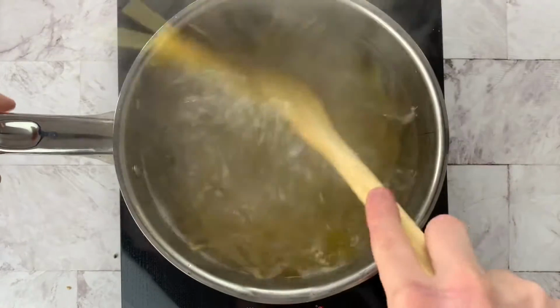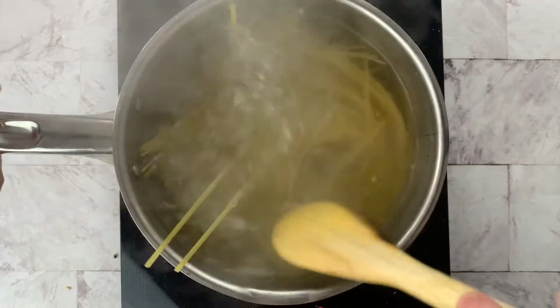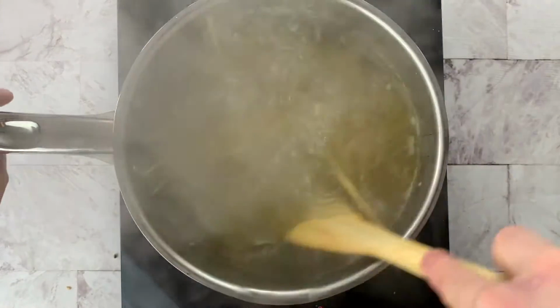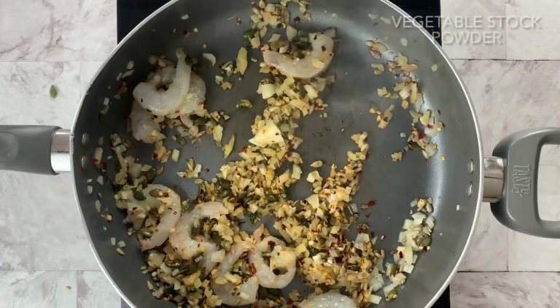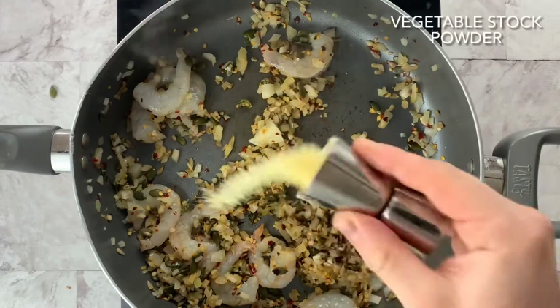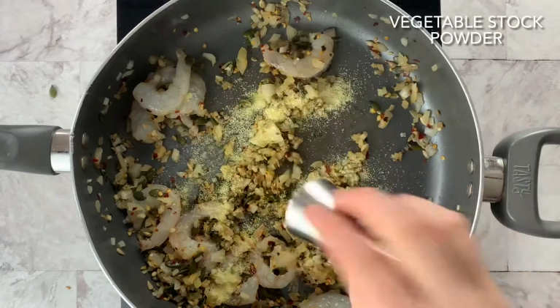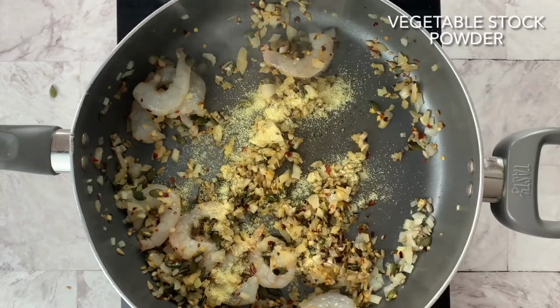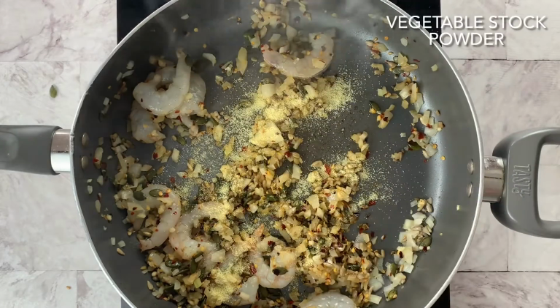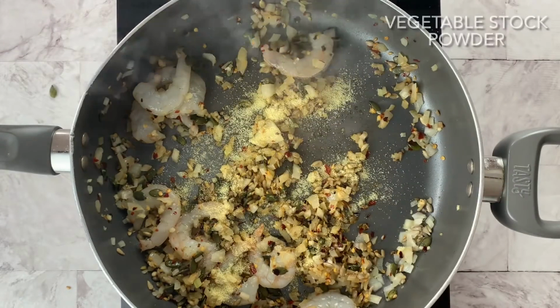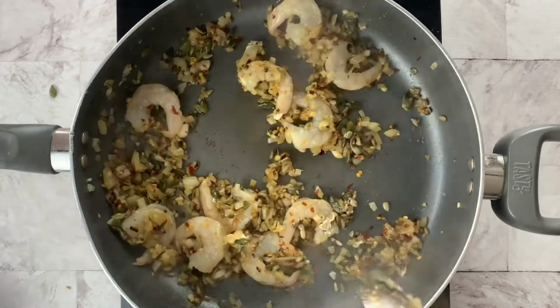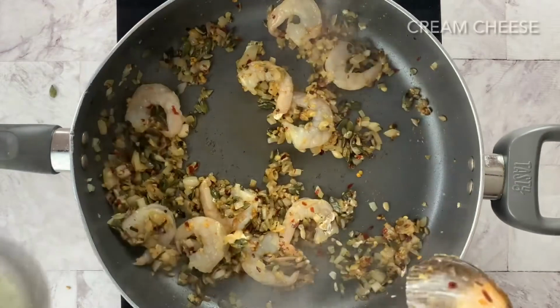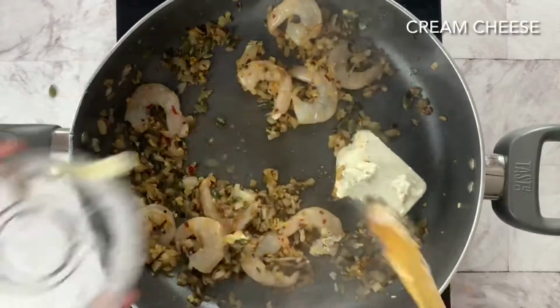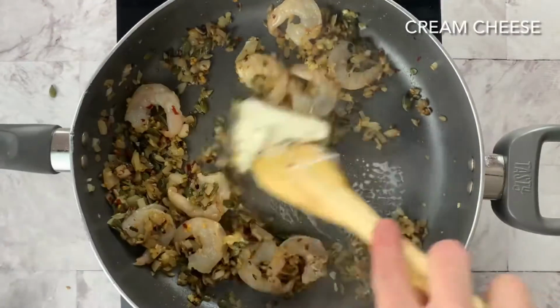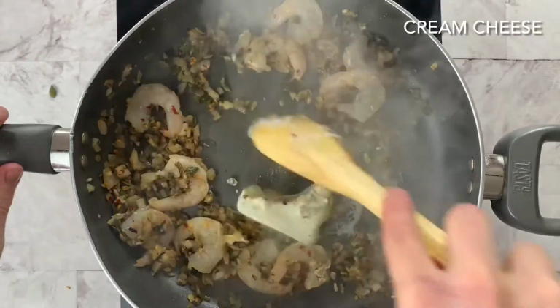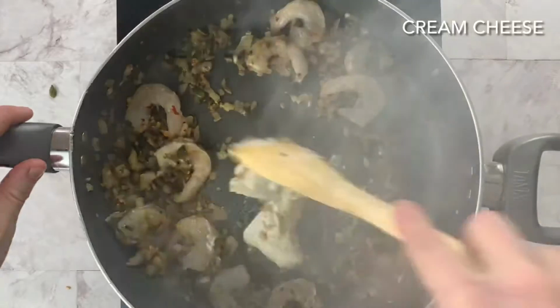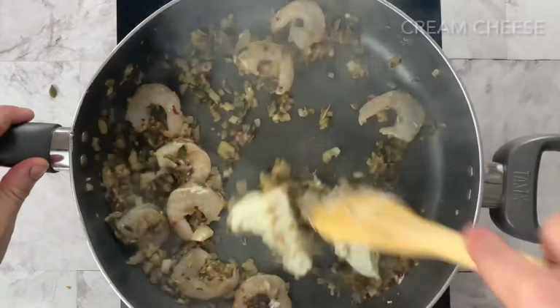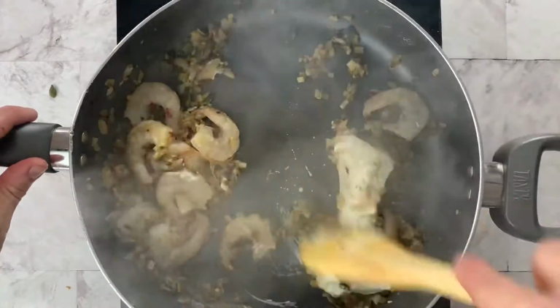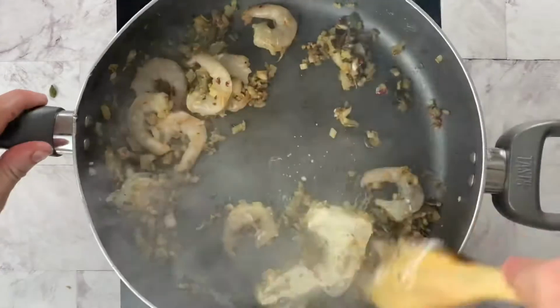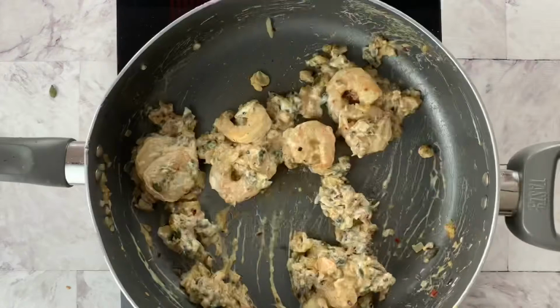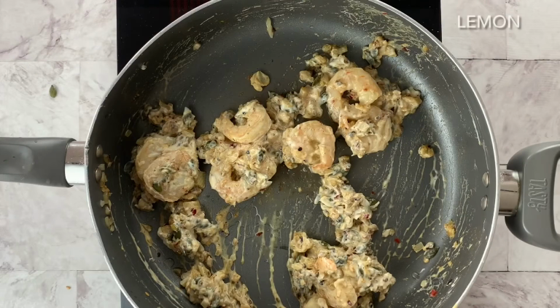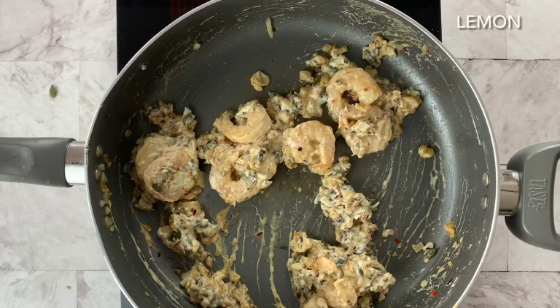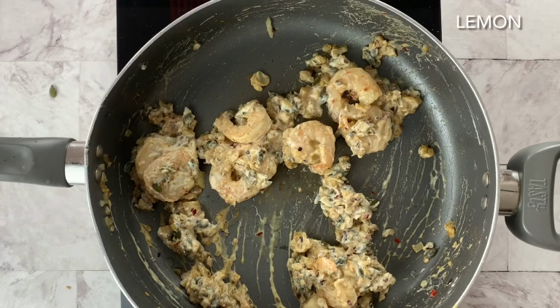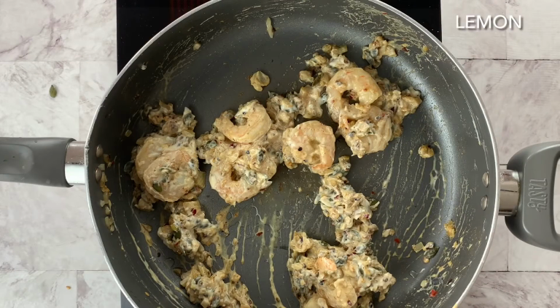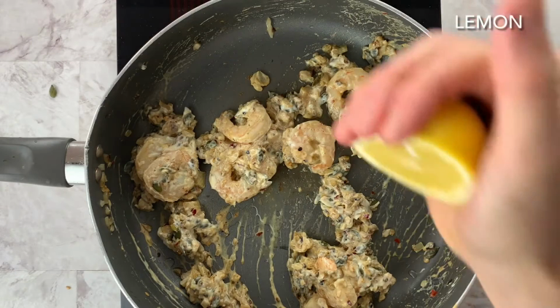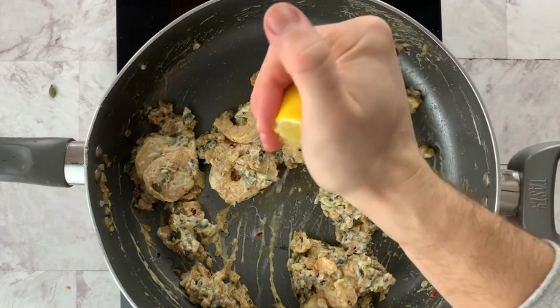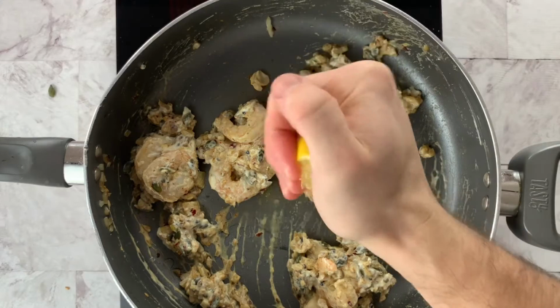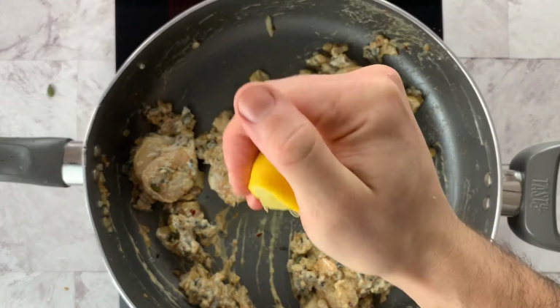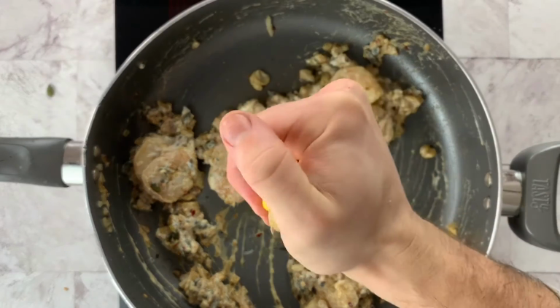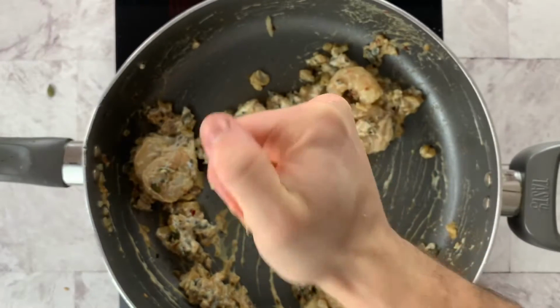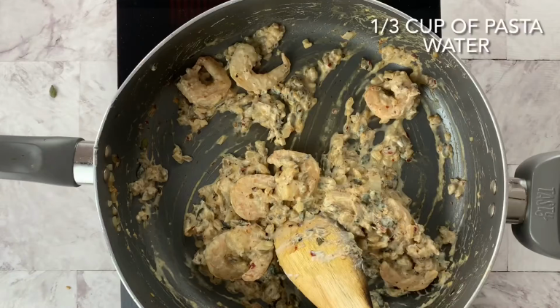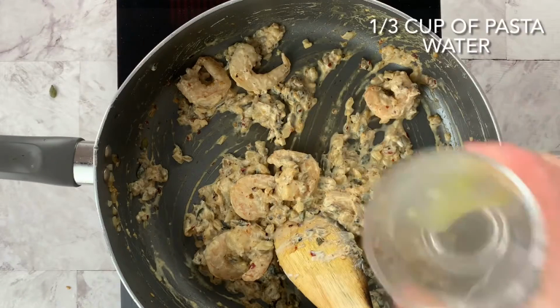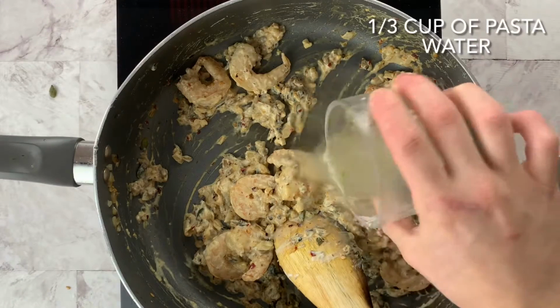Once the prawns are semi-cooked, your pasta water should be ready. Add your pasta and give that a good mix, making sure it's not sticking. Next we're going to add some vegetable stock powder and some cream cheese to give that creamy texture.